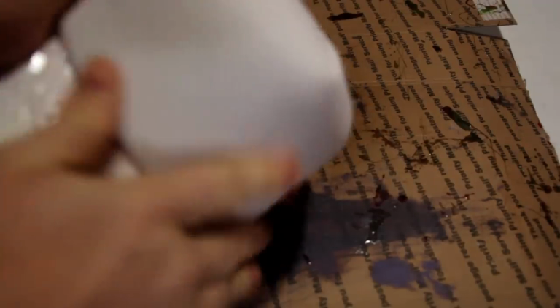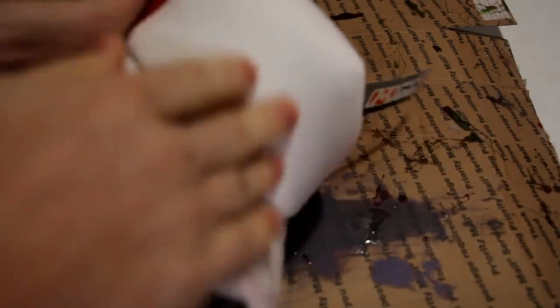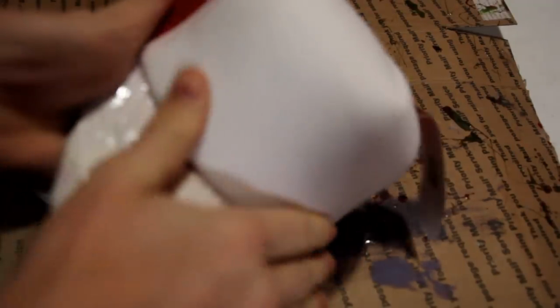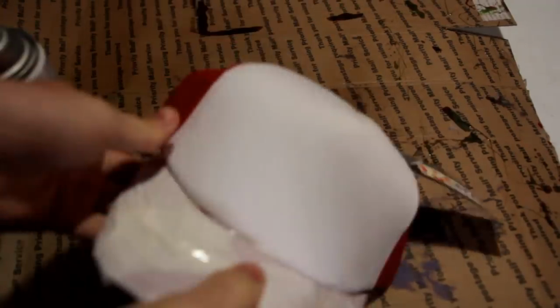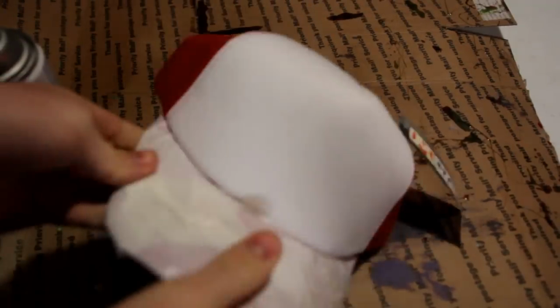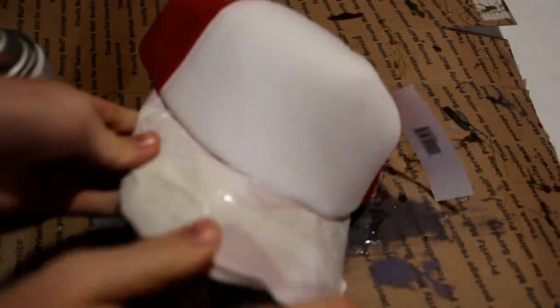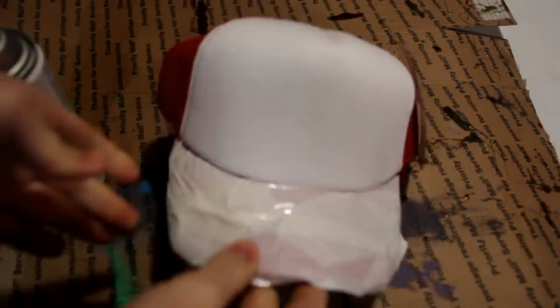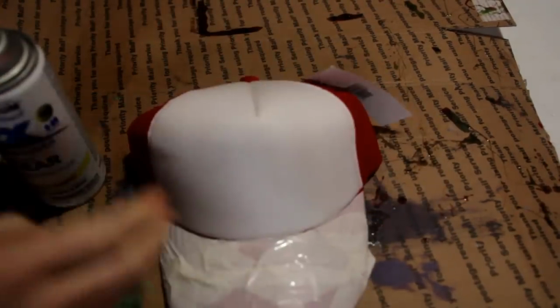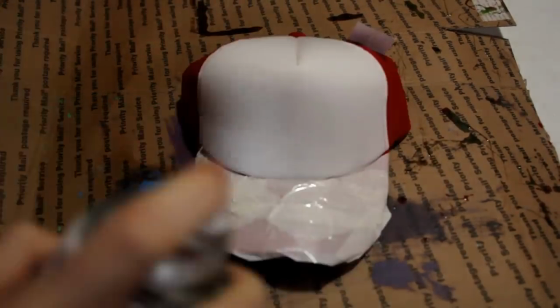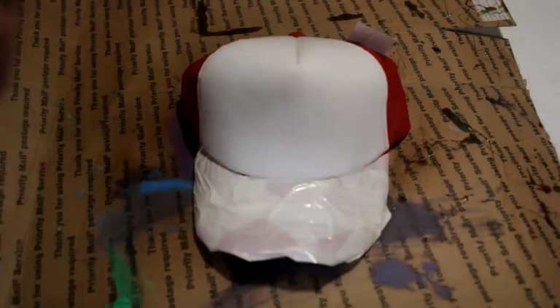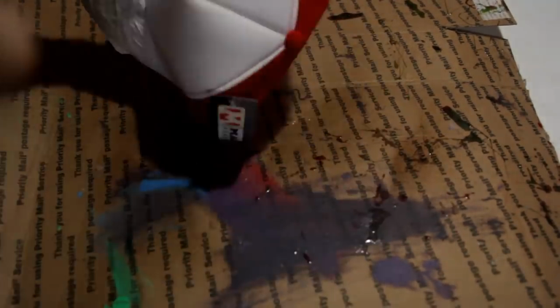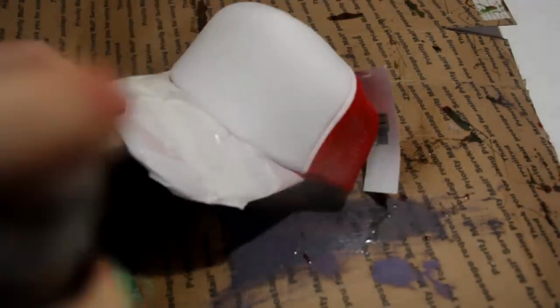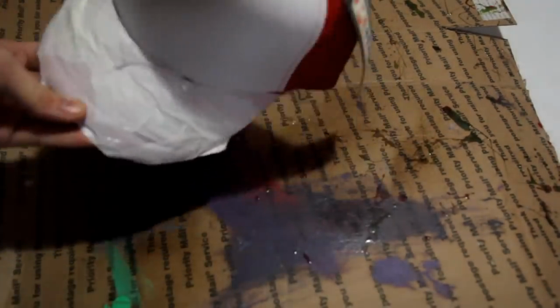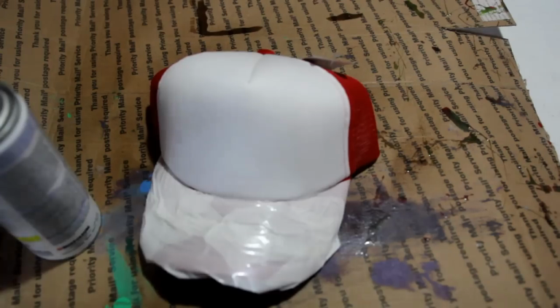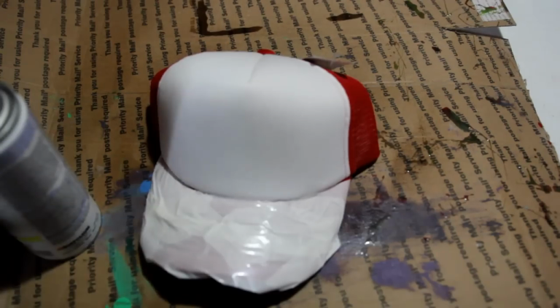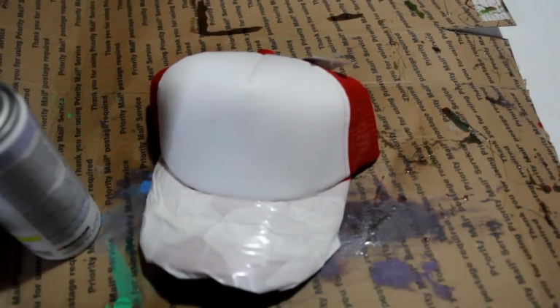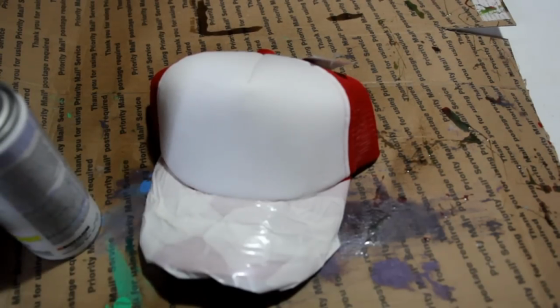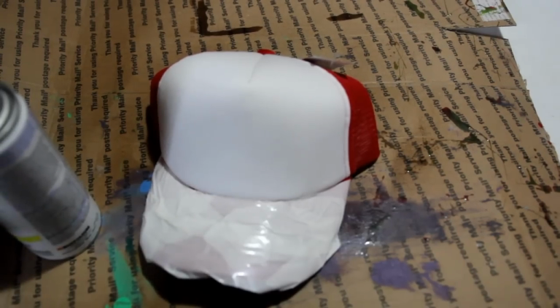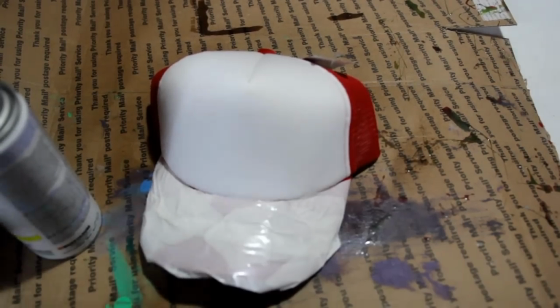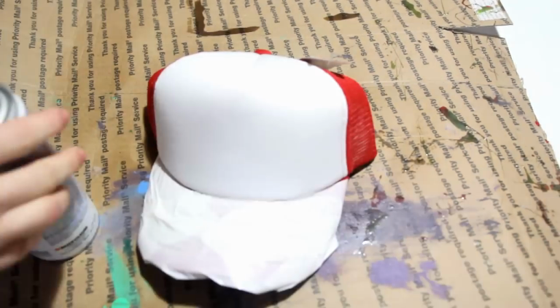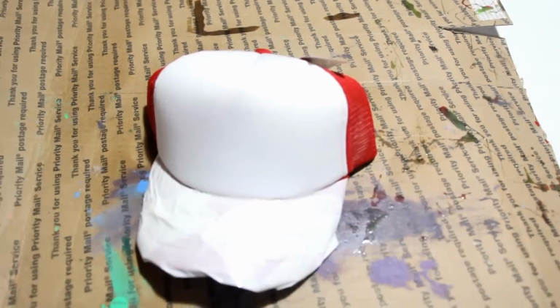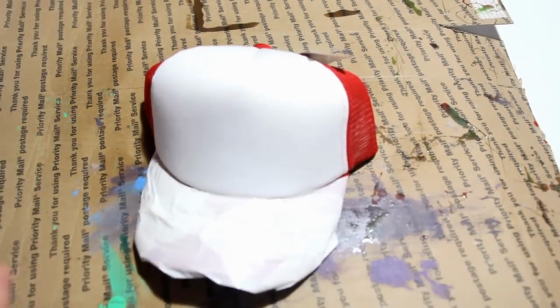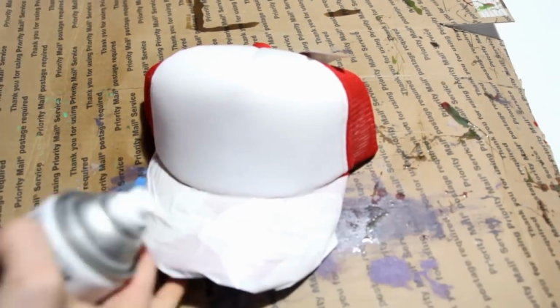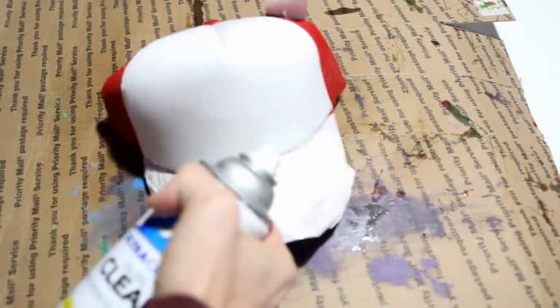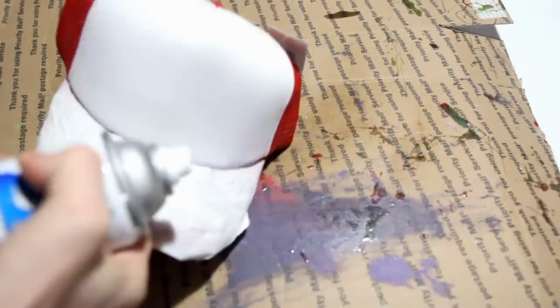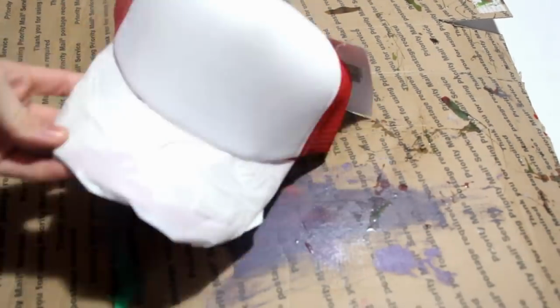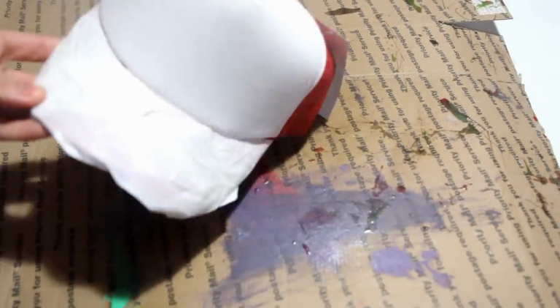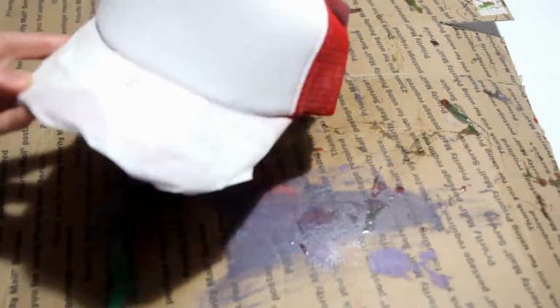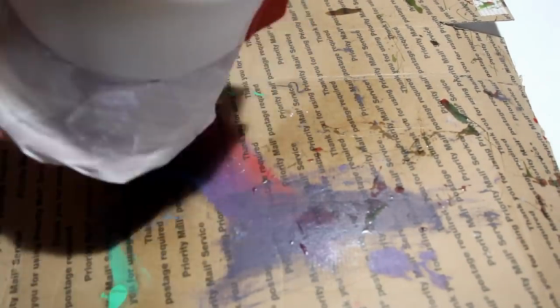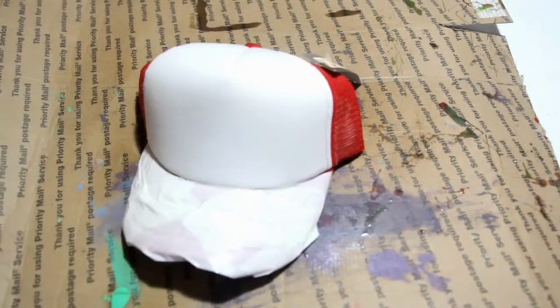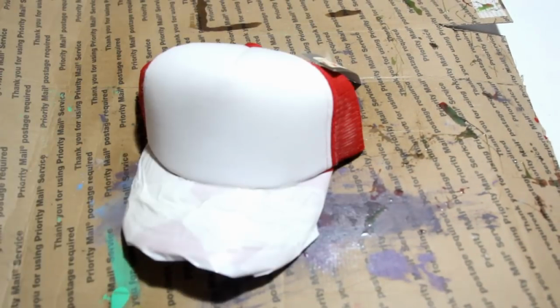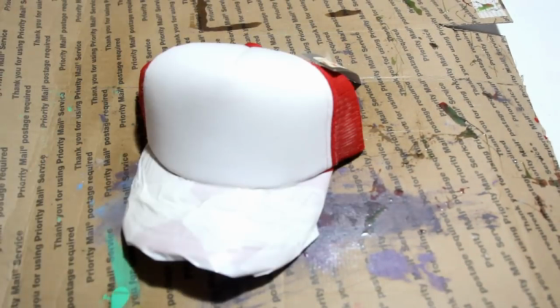Definitely feel that it's nice and dry now. Had a second coat. Five more minutes and then round three. All right, let's hit it with the last coat. Looks good to go.